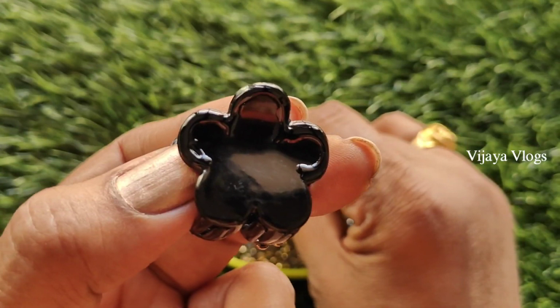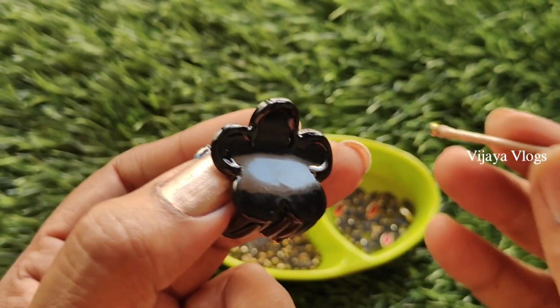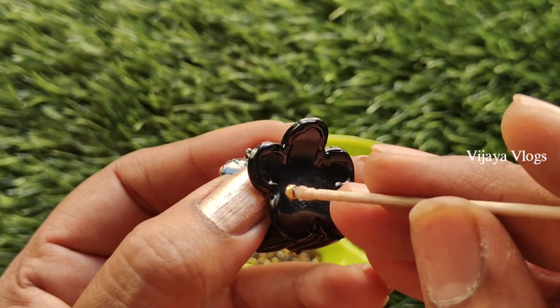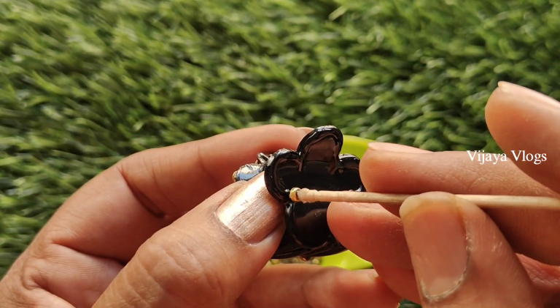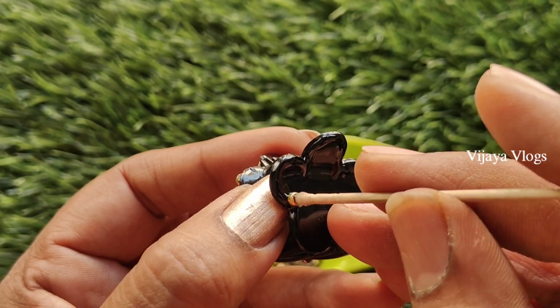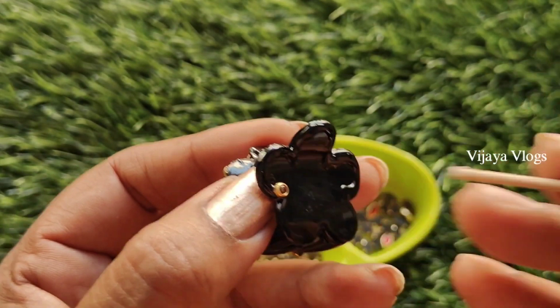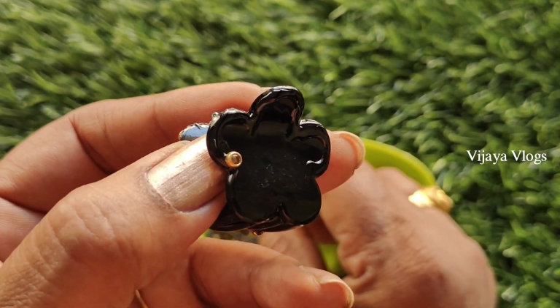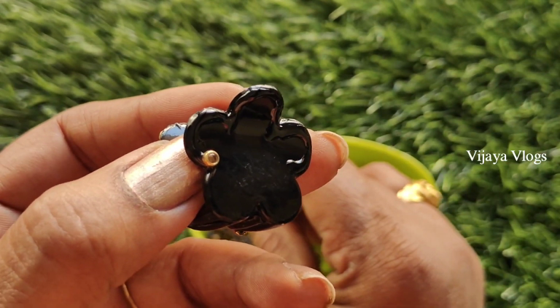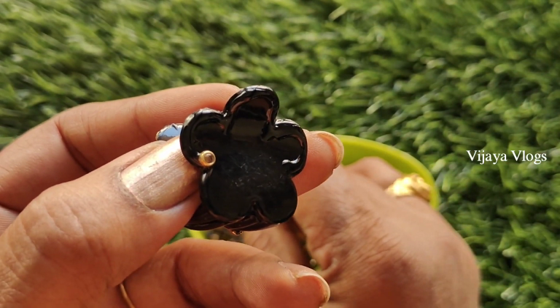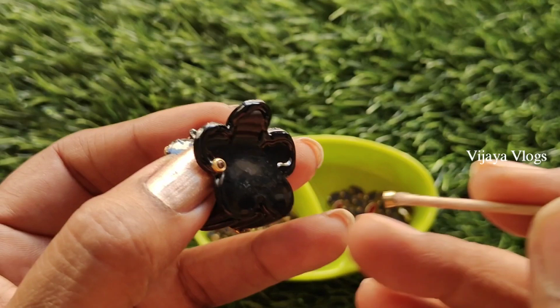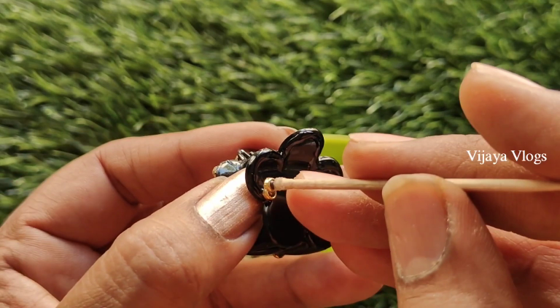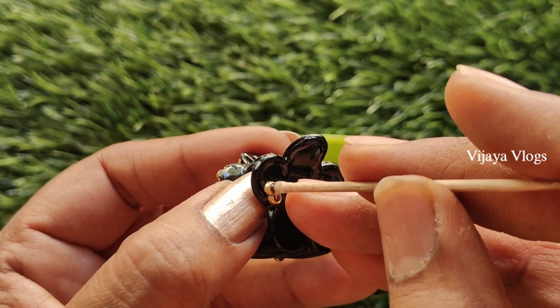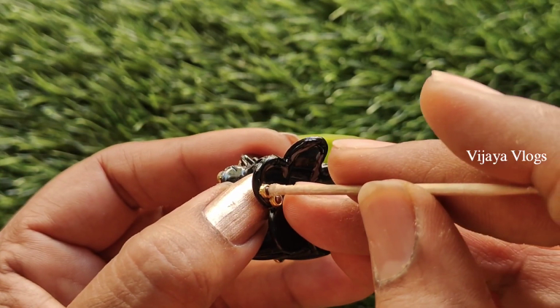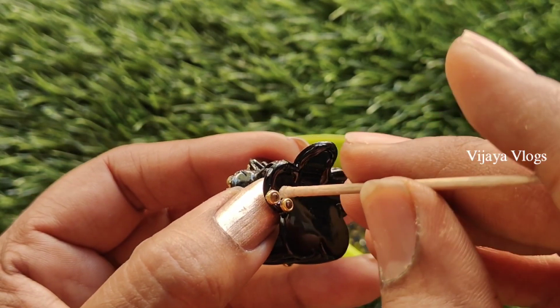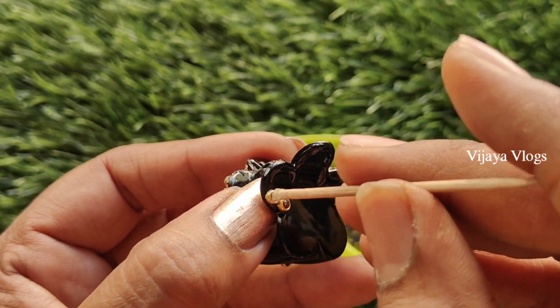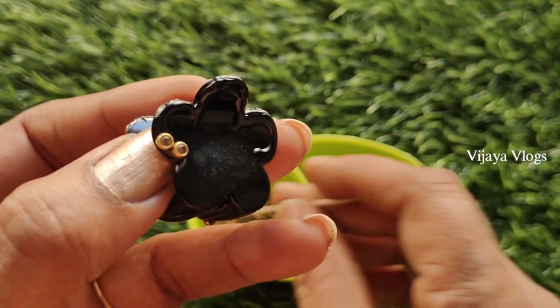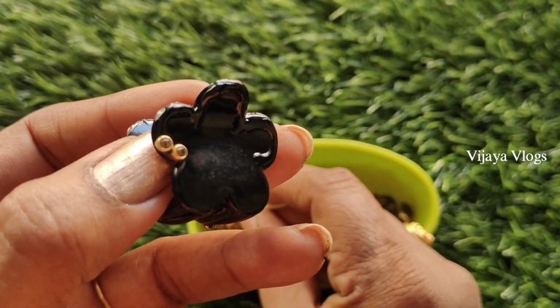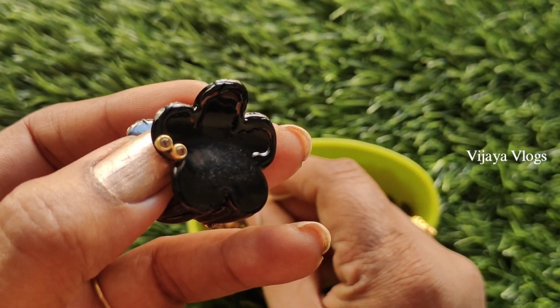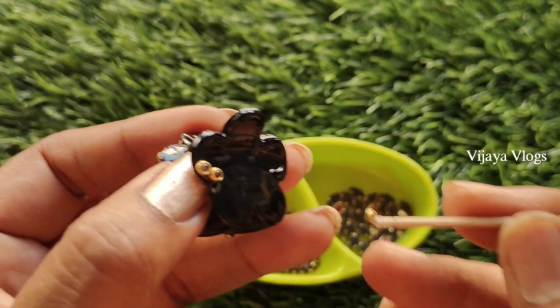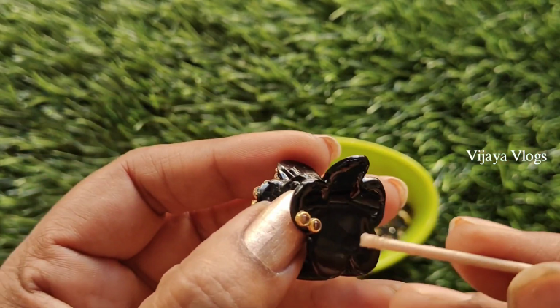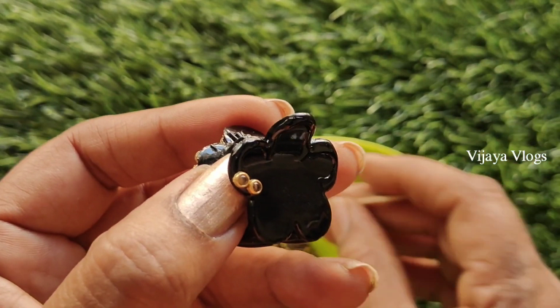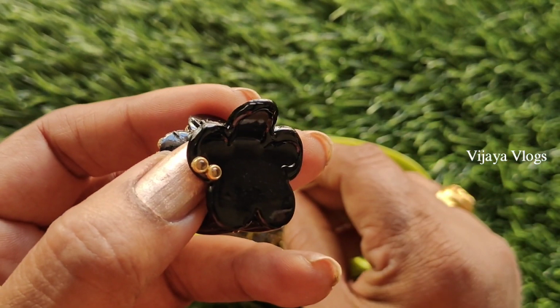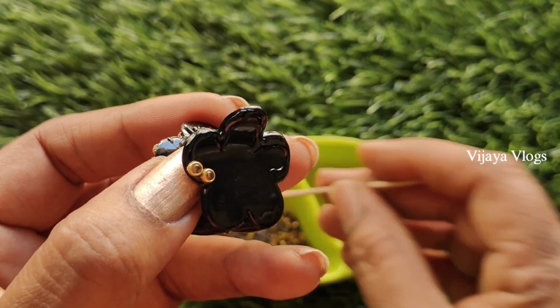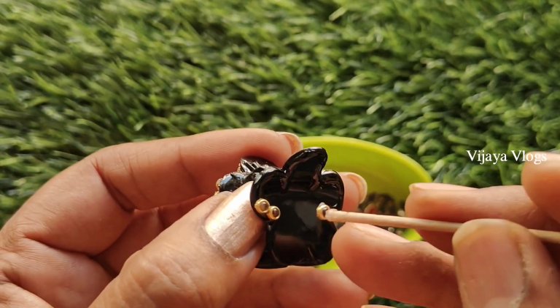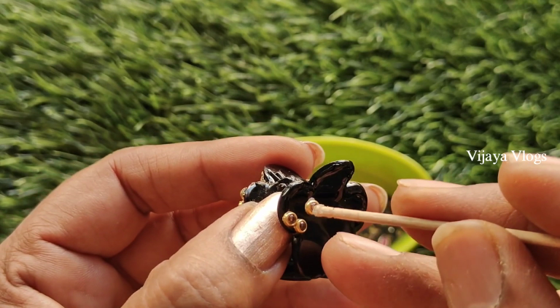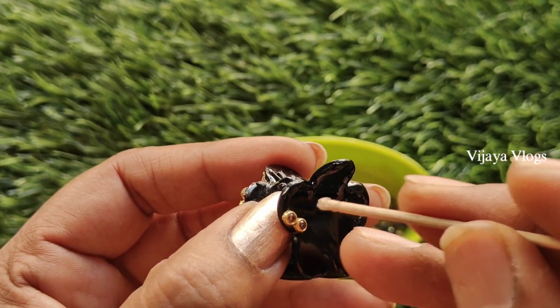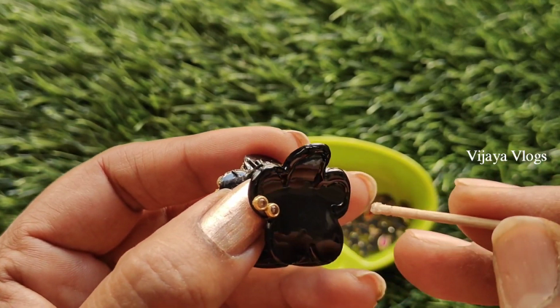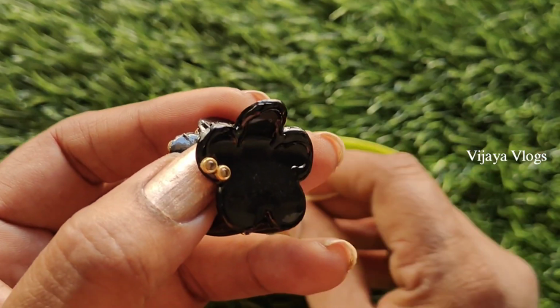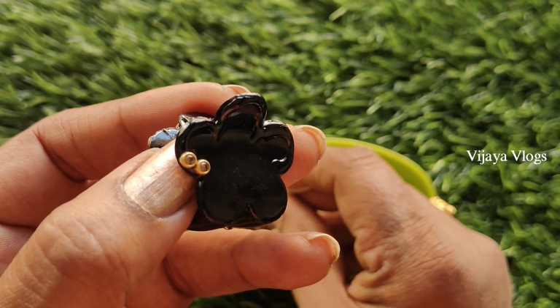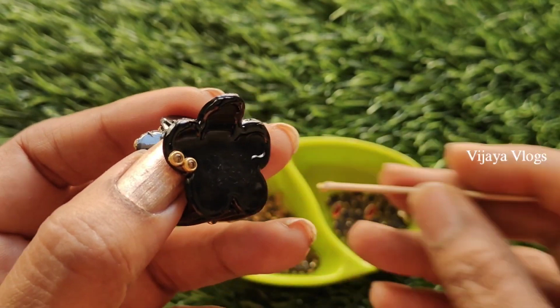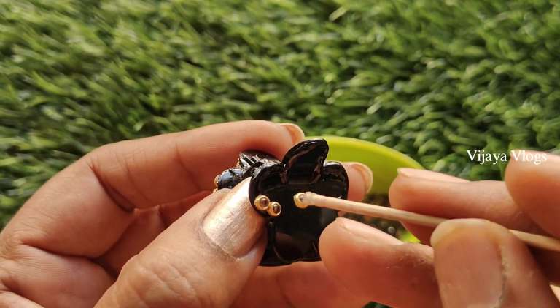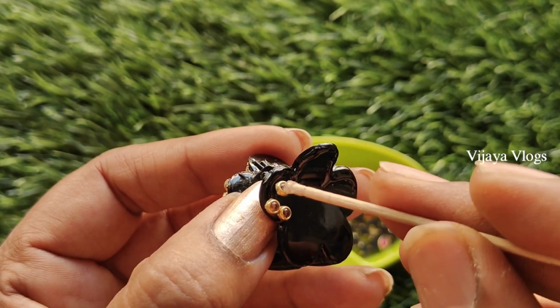We will apply the glue to the flower pattern. It is very neat.